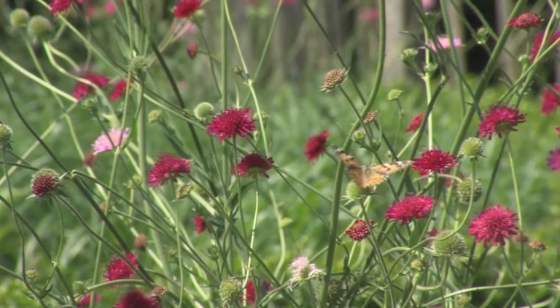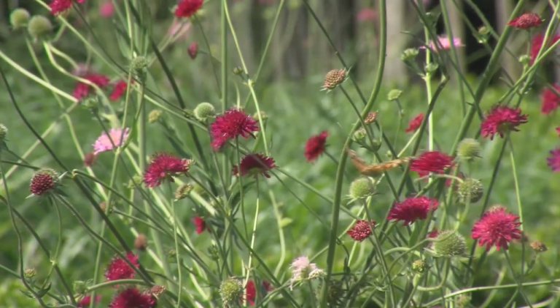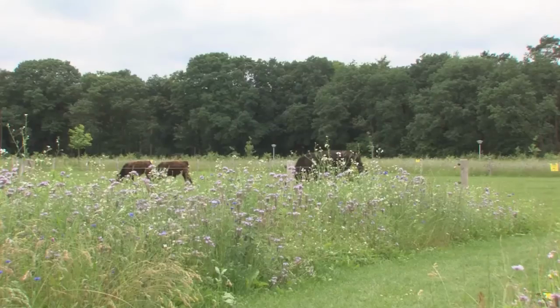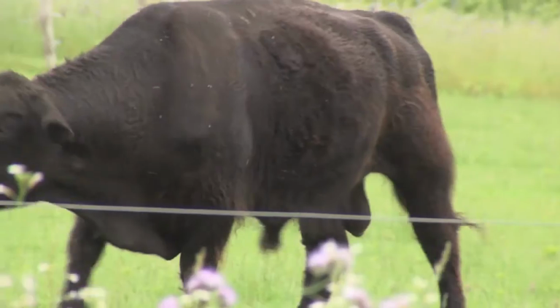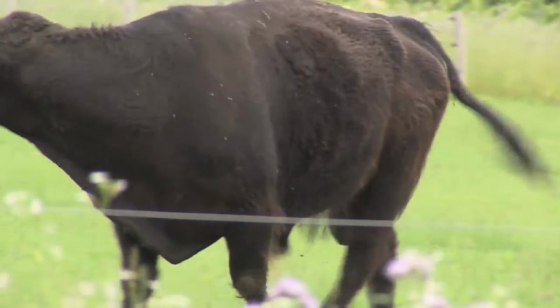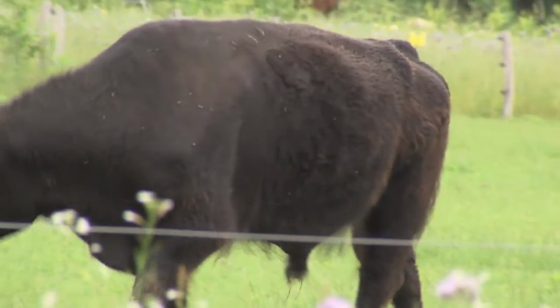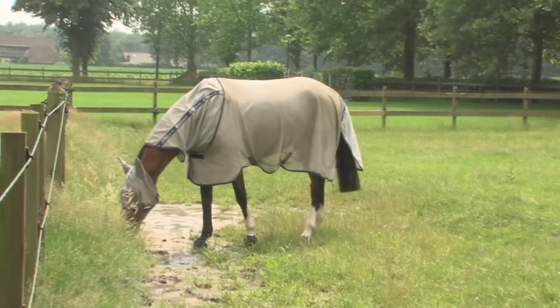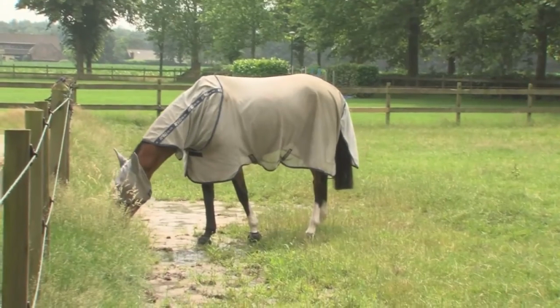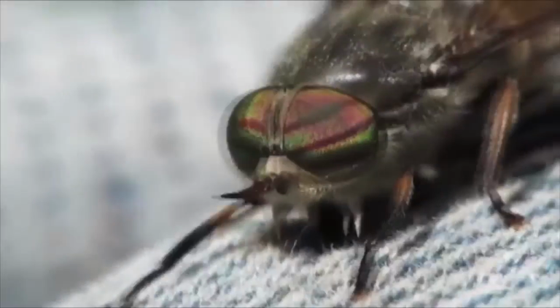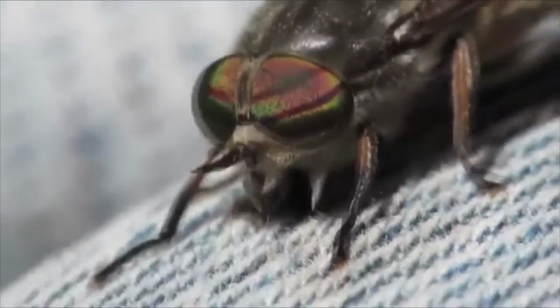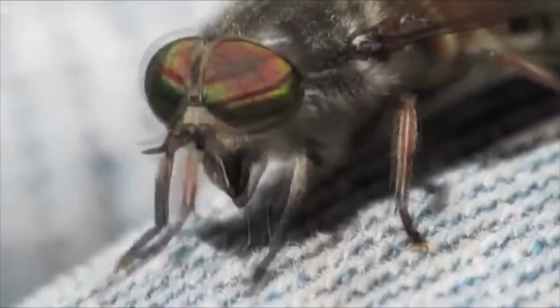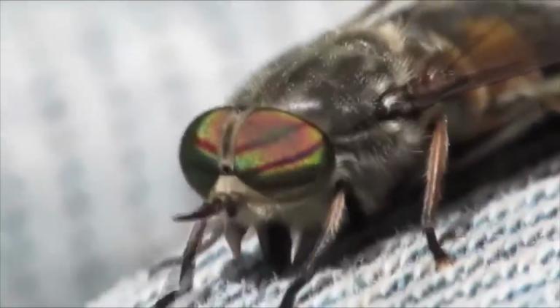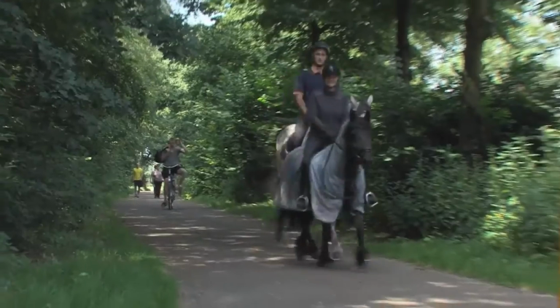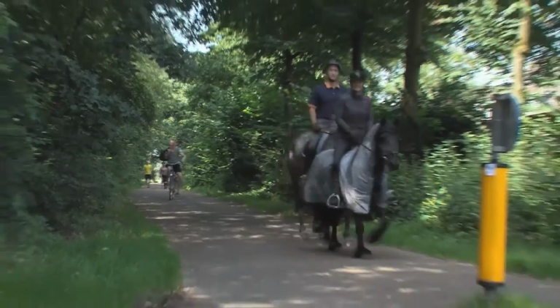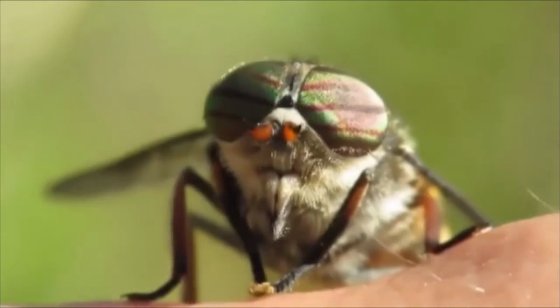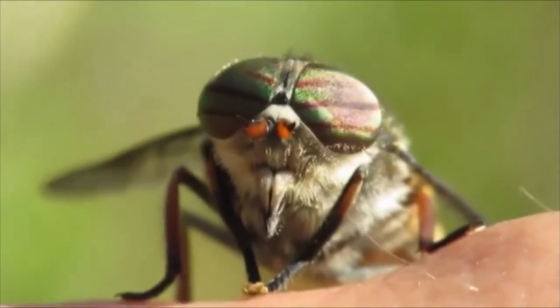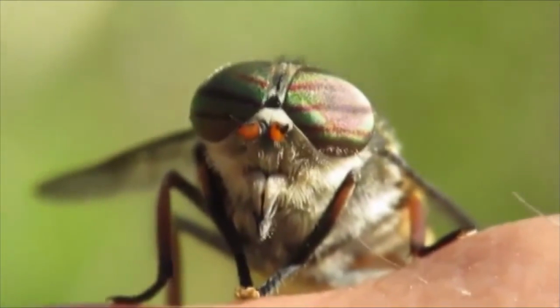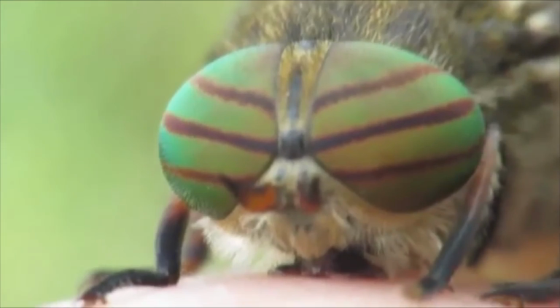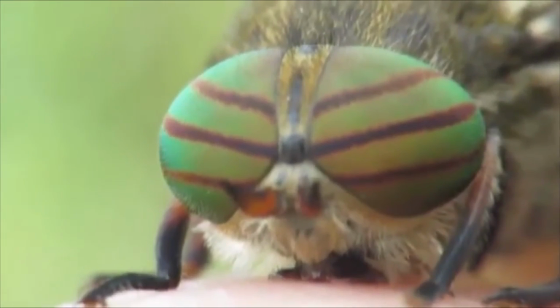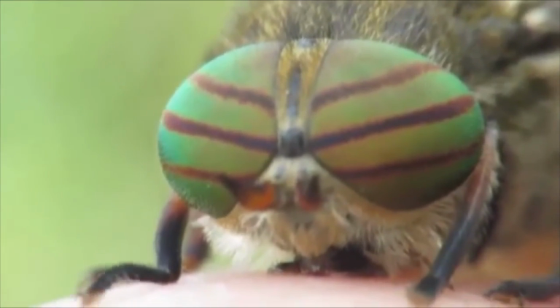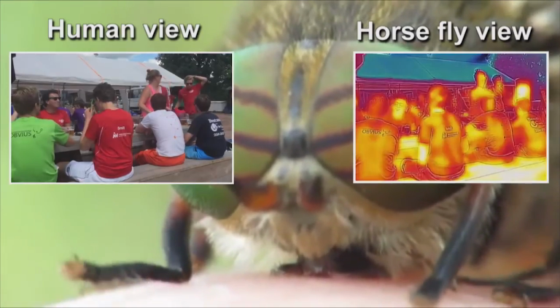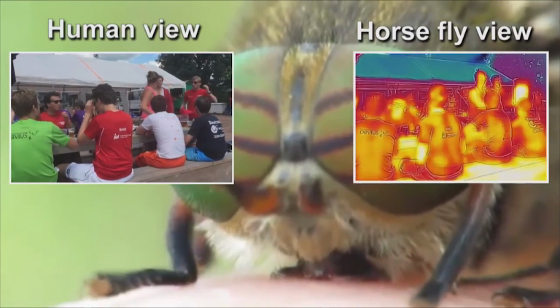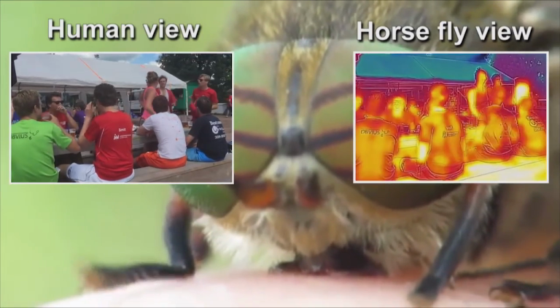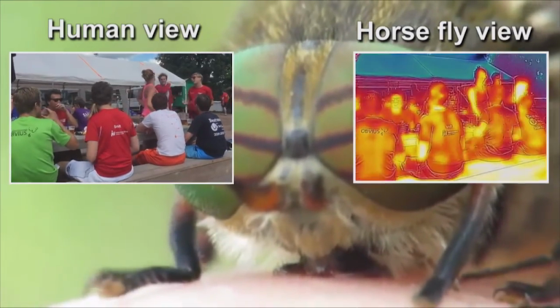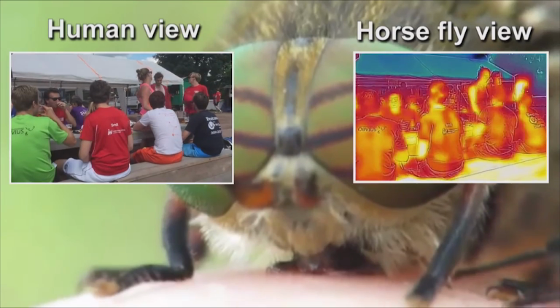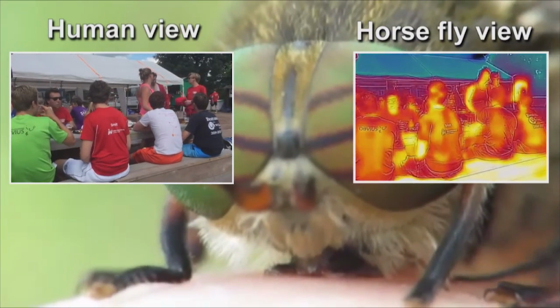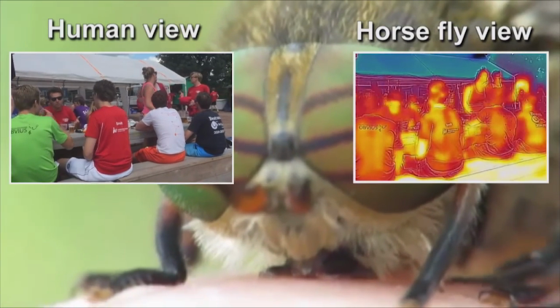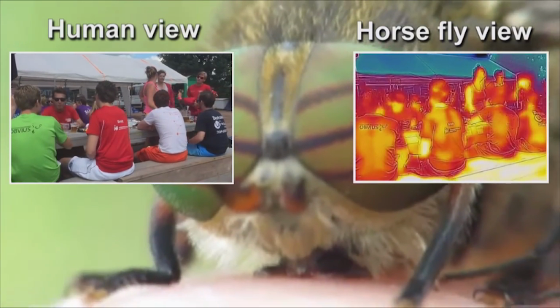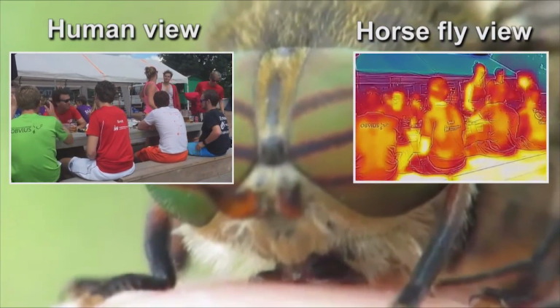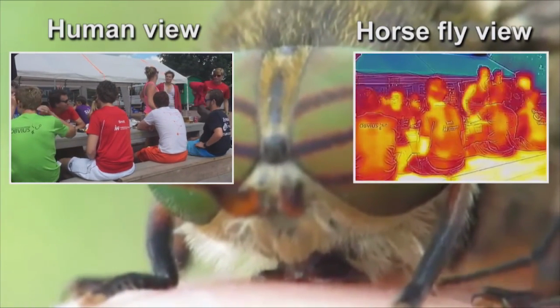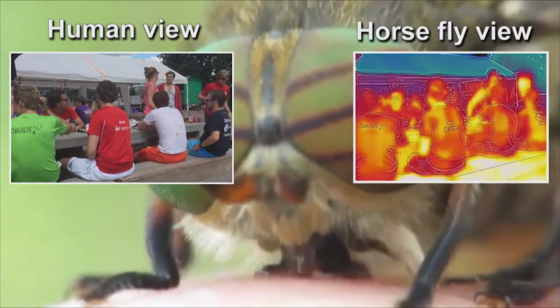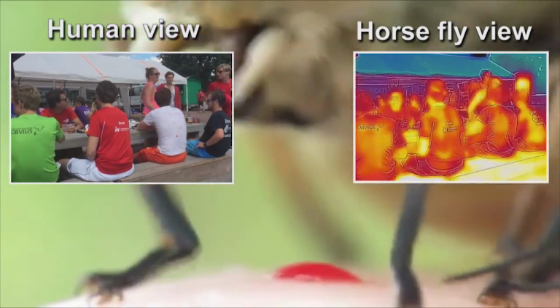On a warm day, horseflies in search of blood are a true plague for livestock, horses and humans. These horseflies can see humans and animals due to the infrared emission coming from these bodies.